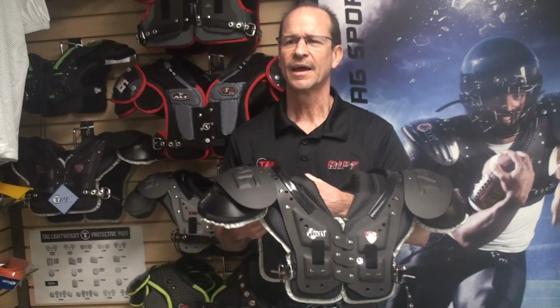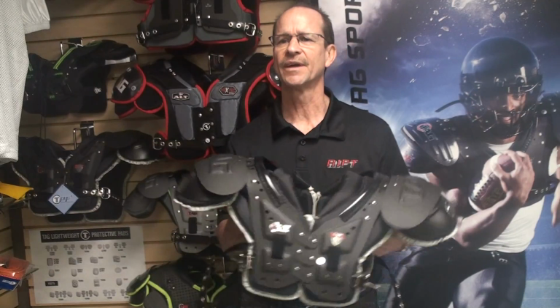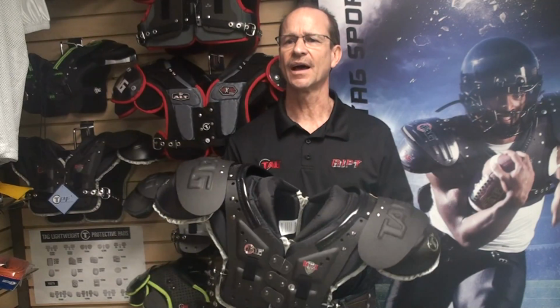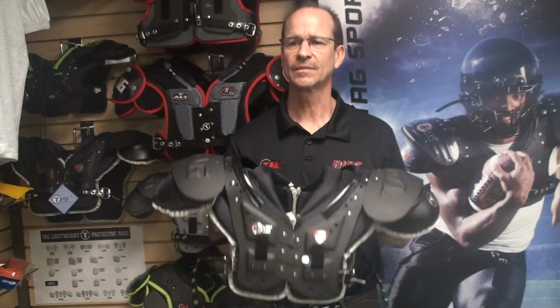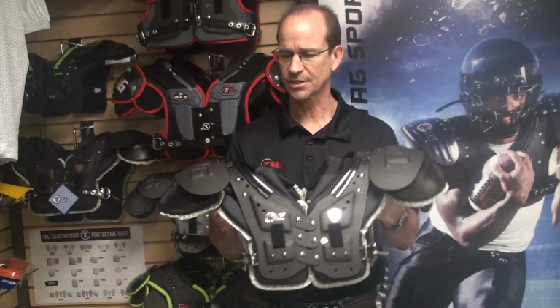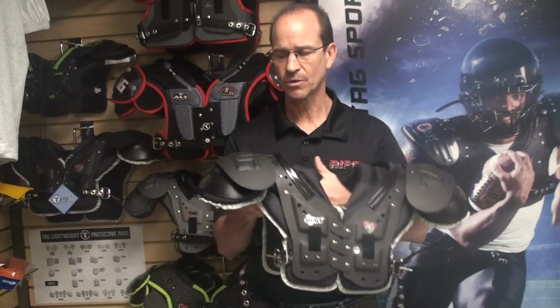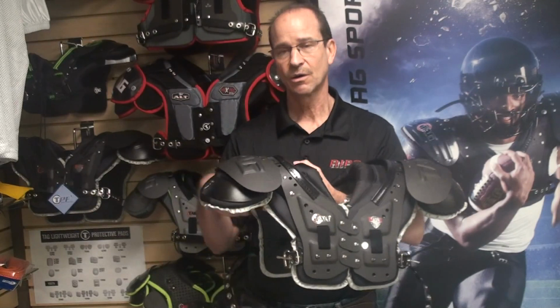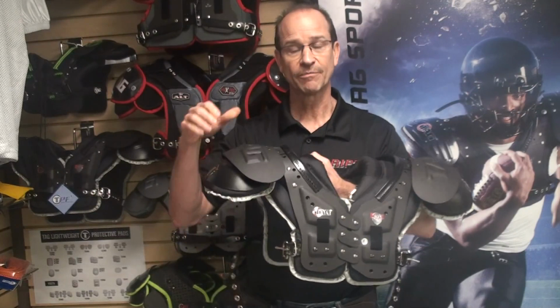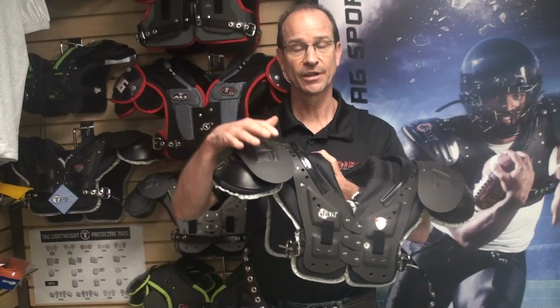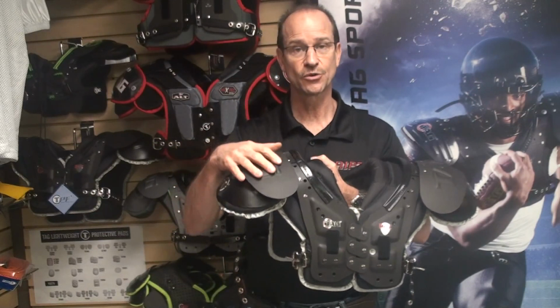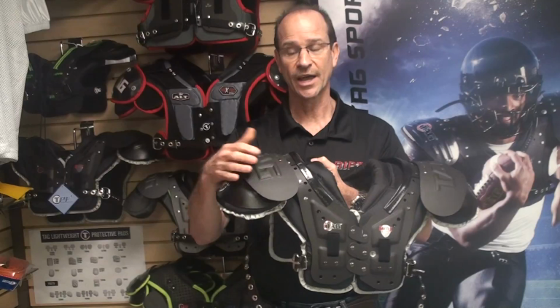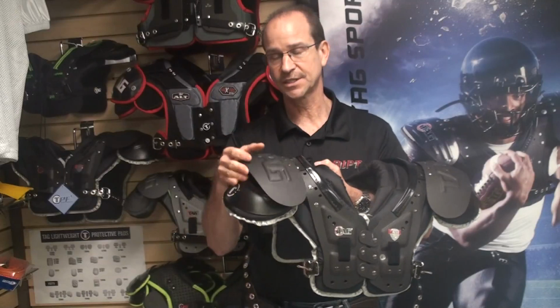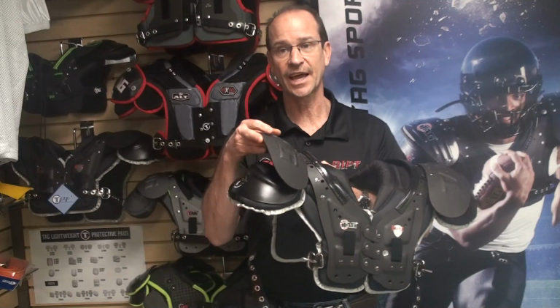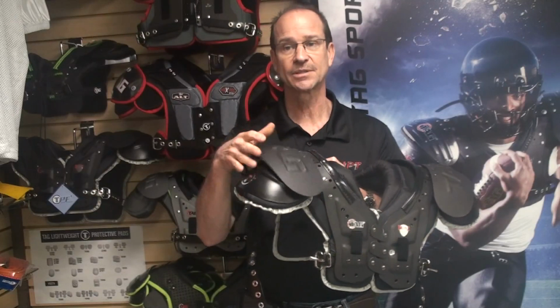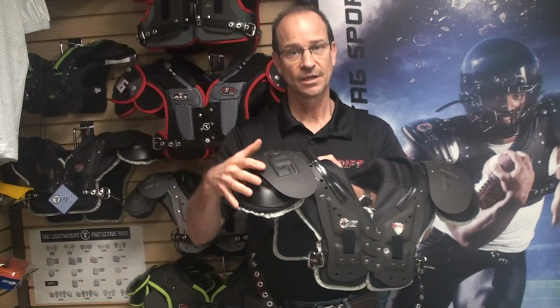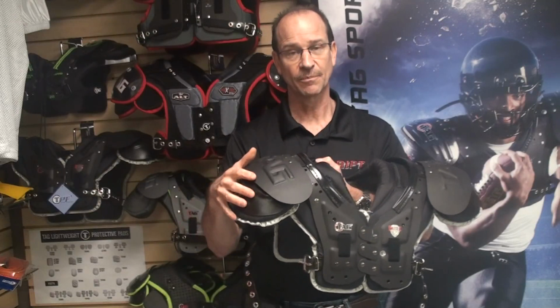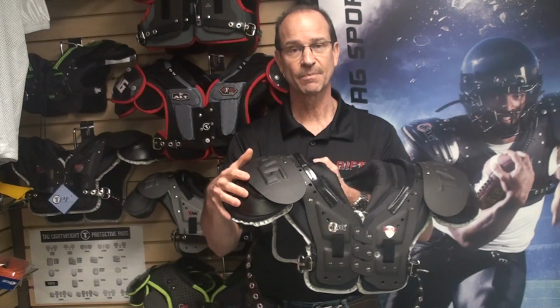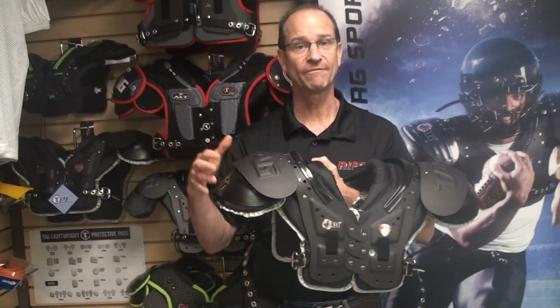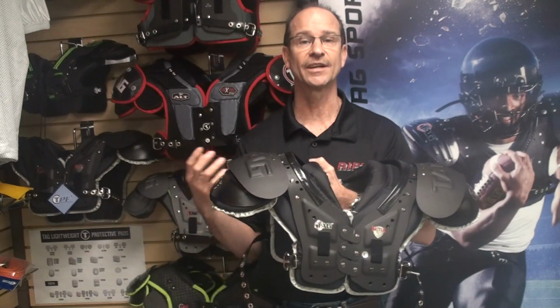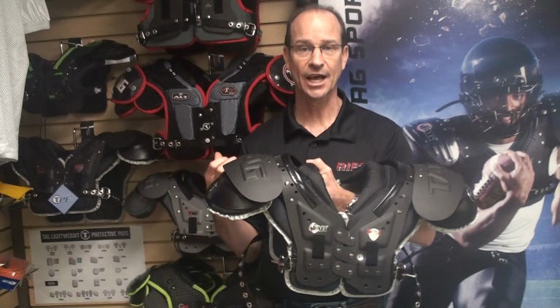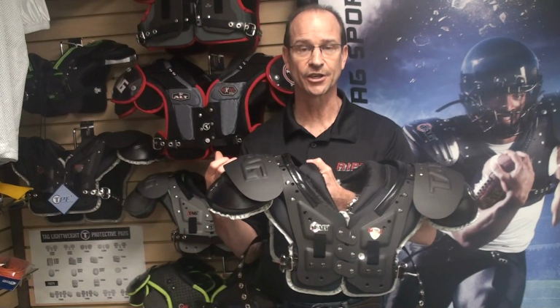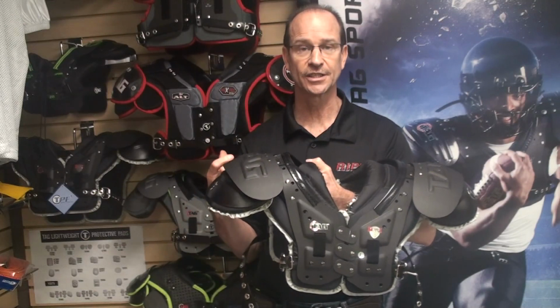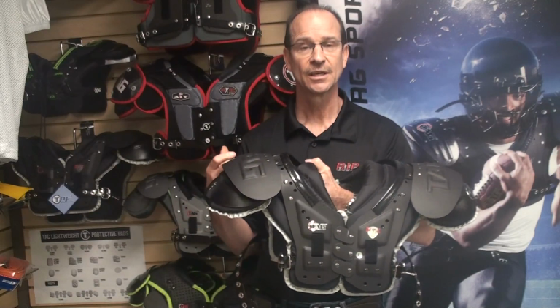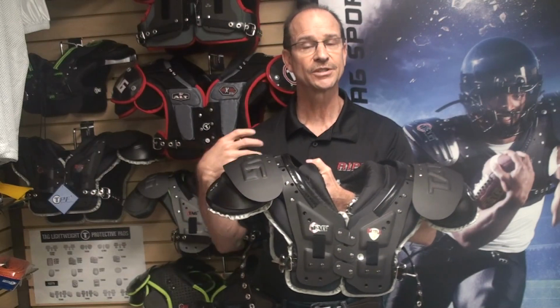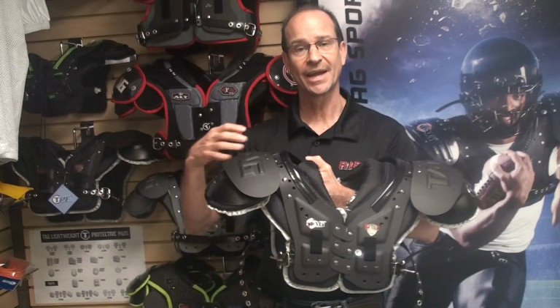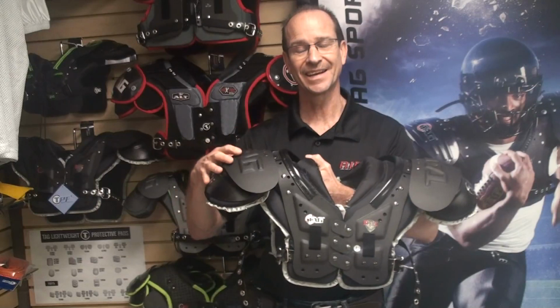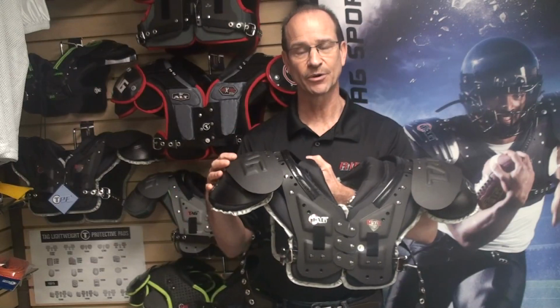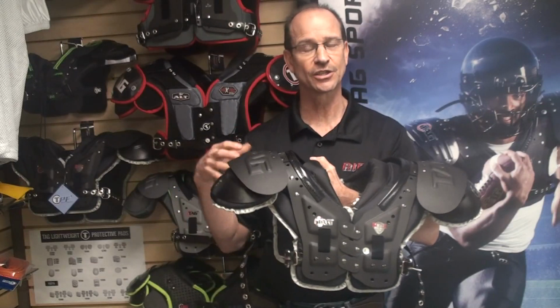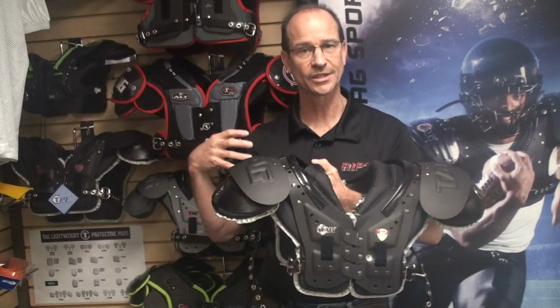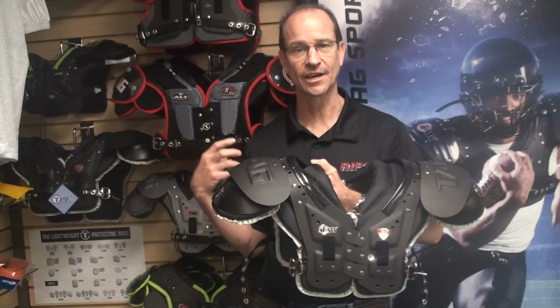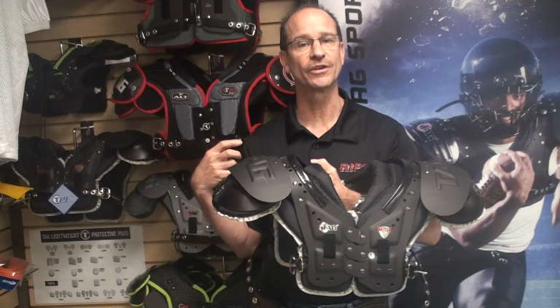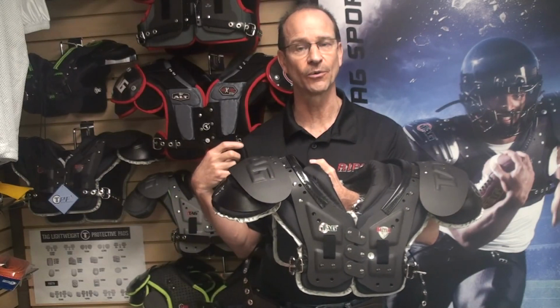We've also put in shorter epaulets and caps to help this pad fit in tighter jerseys, while still maintaining the protection where it's needed over the shoulder.